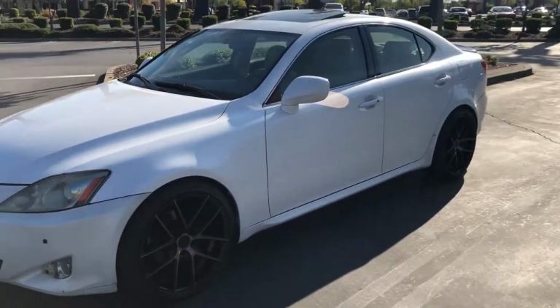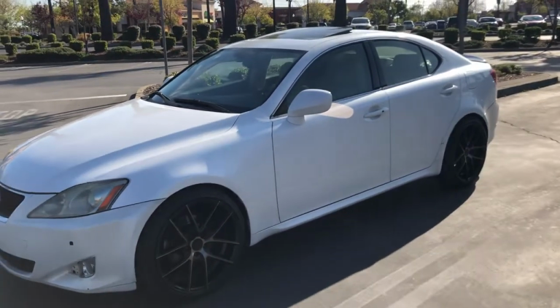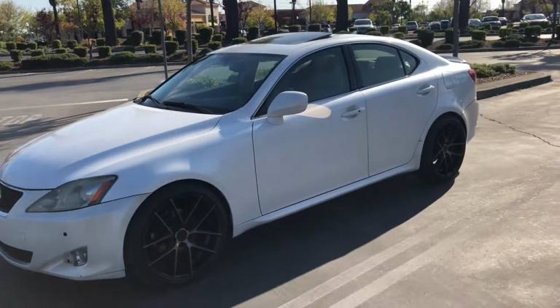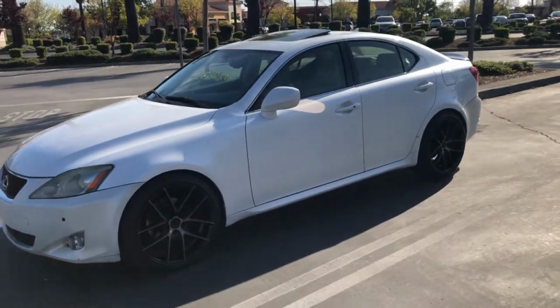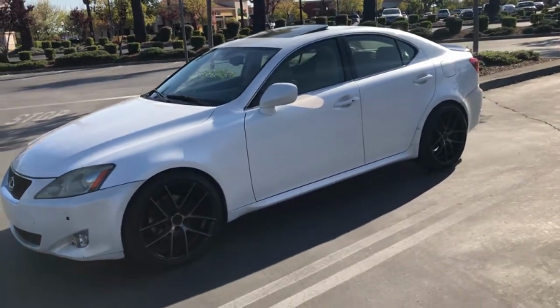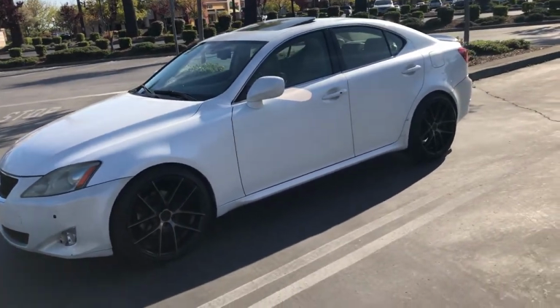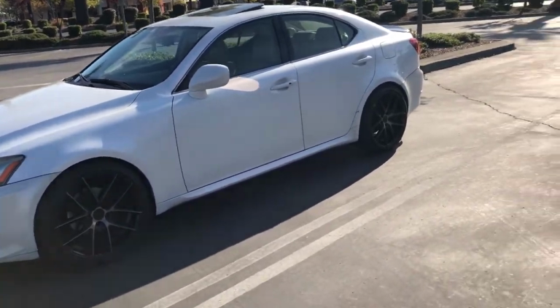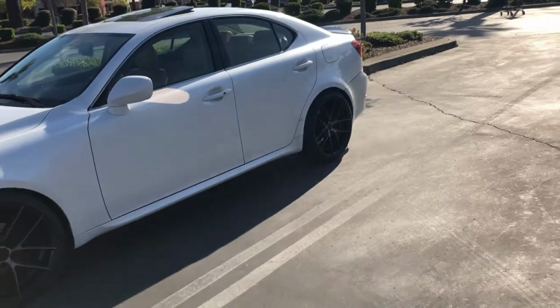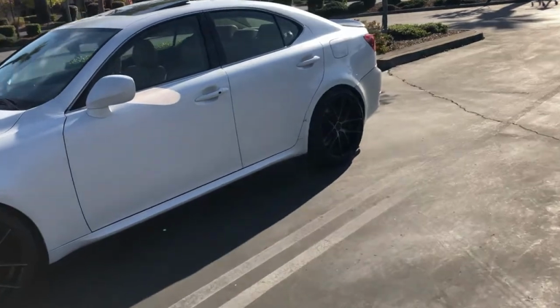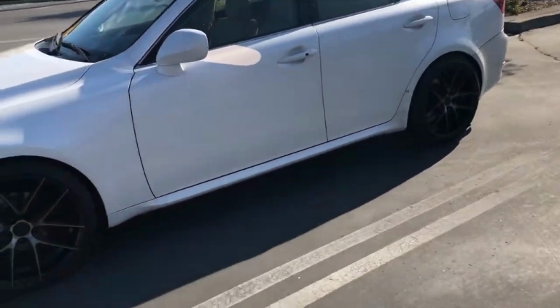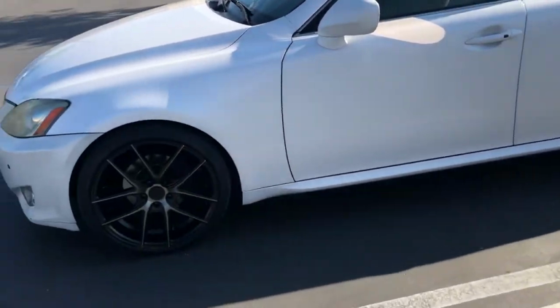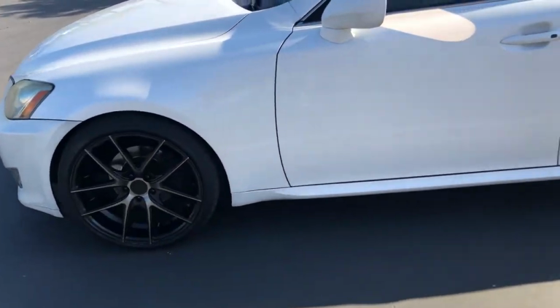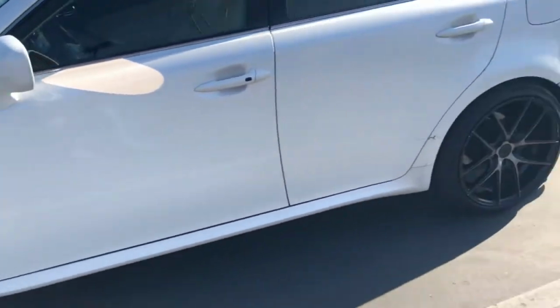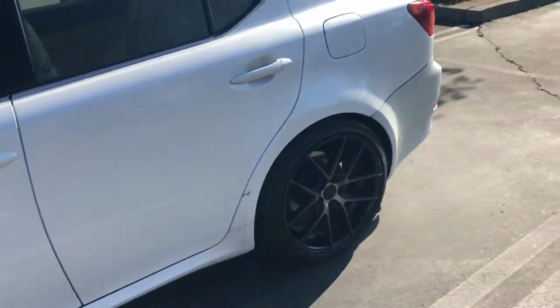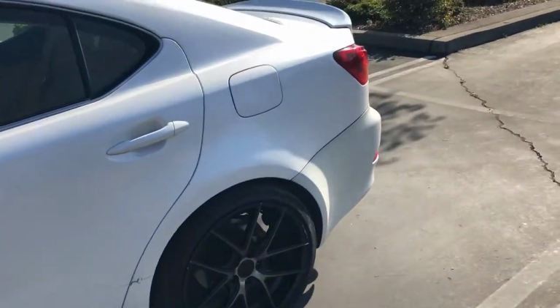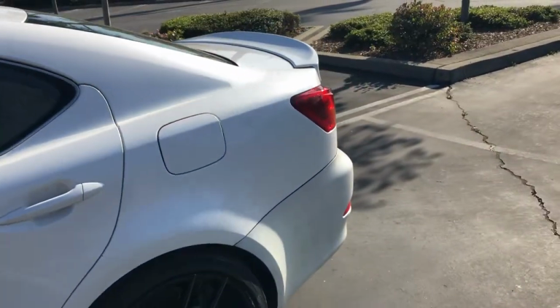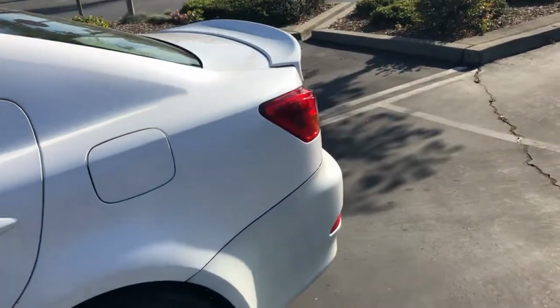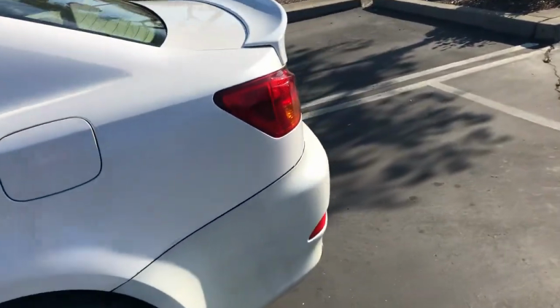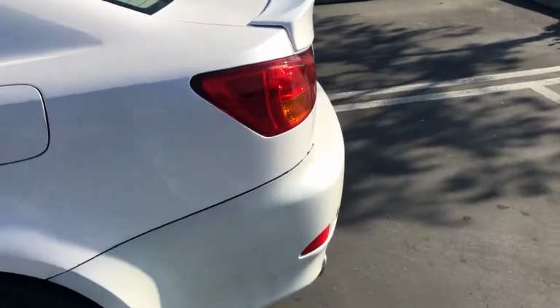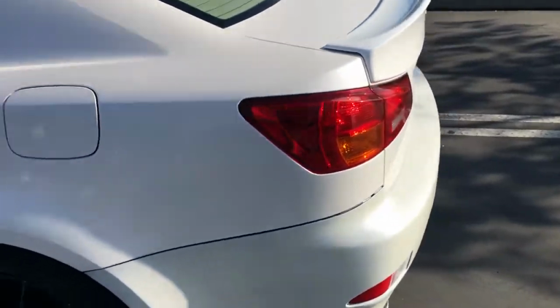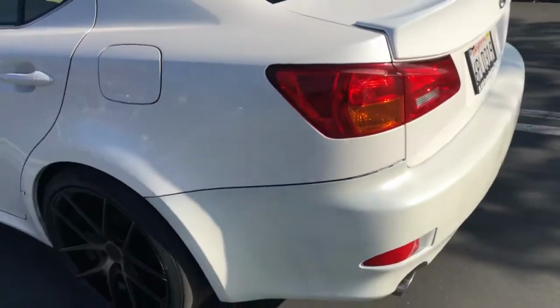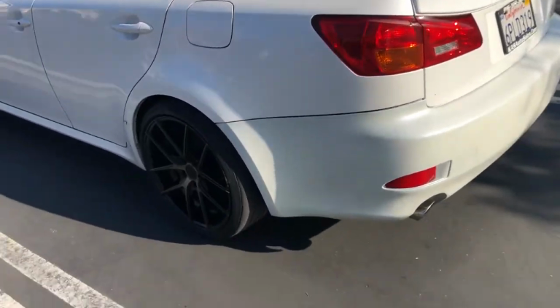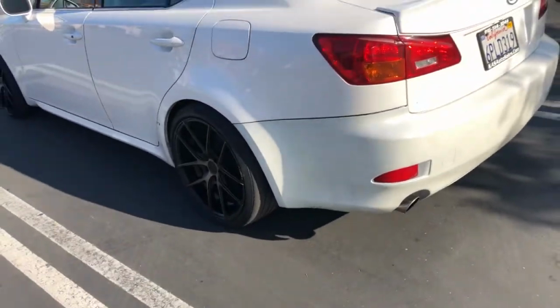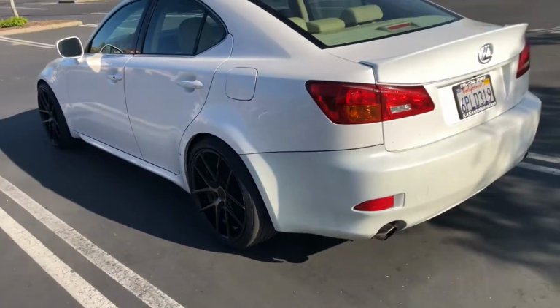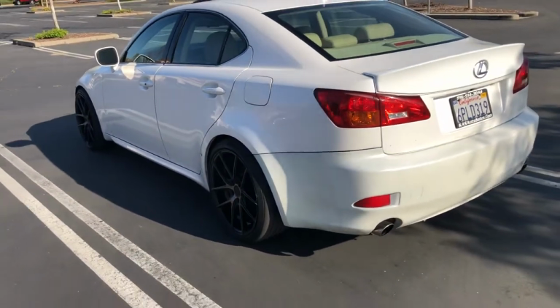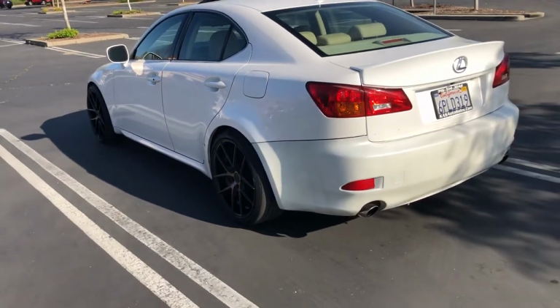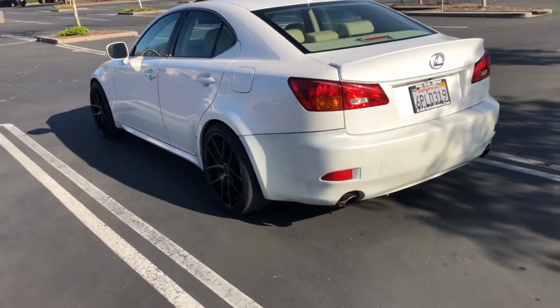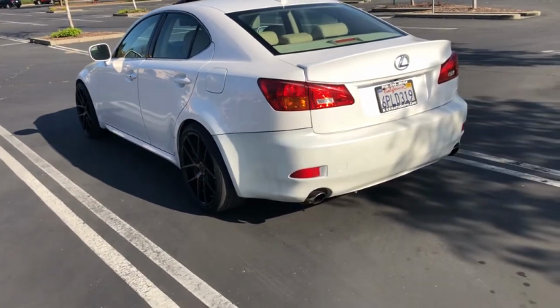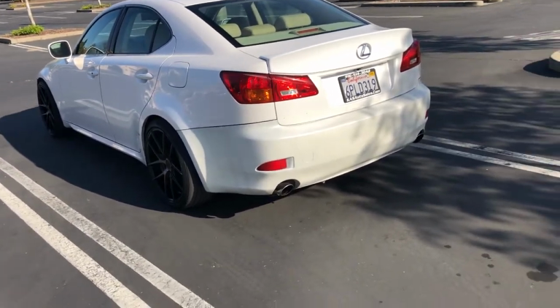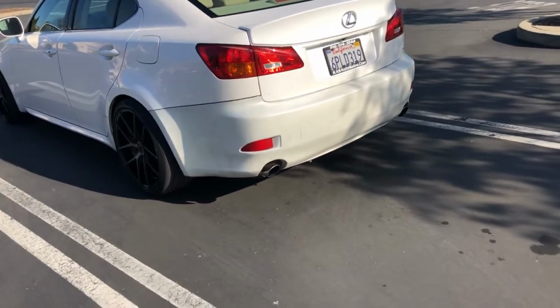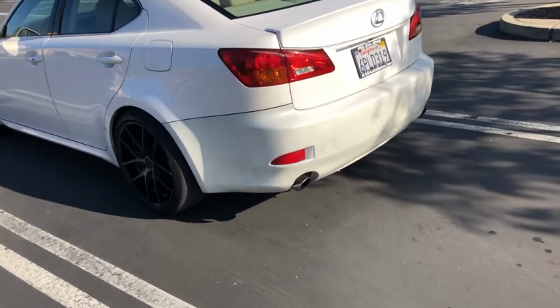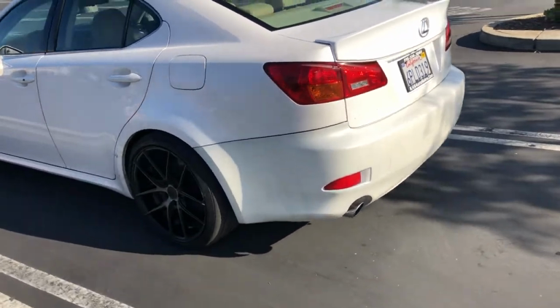Right now everything on the car is stock besides the wheels, and obviously I just put lowering springs in it. I think the next major thing for the car is going to be a wrap. So let me know what color you guys want it.